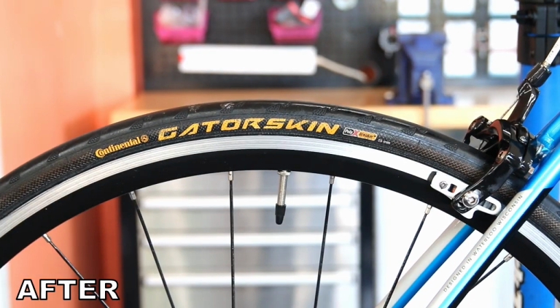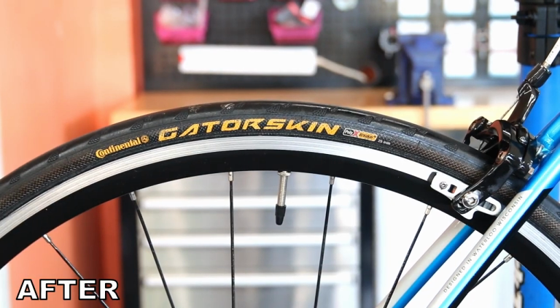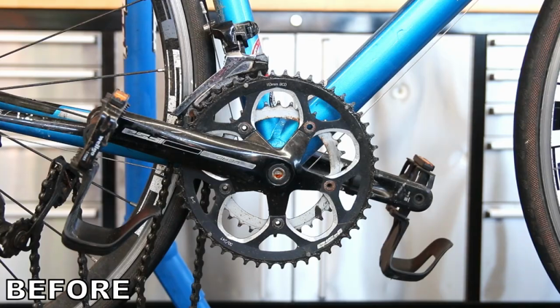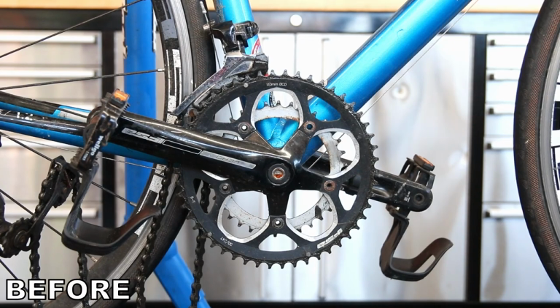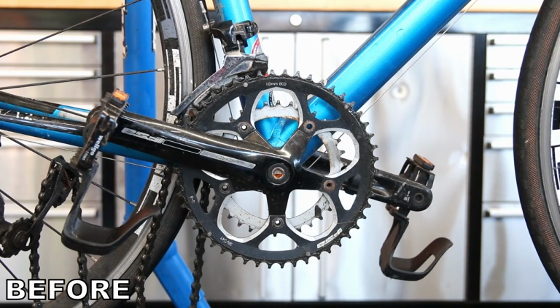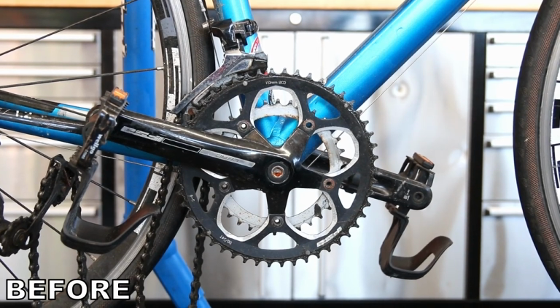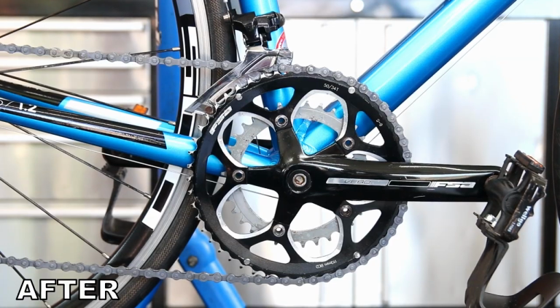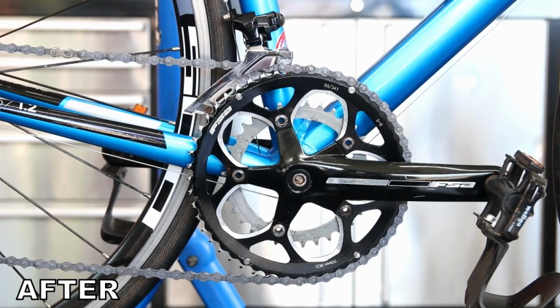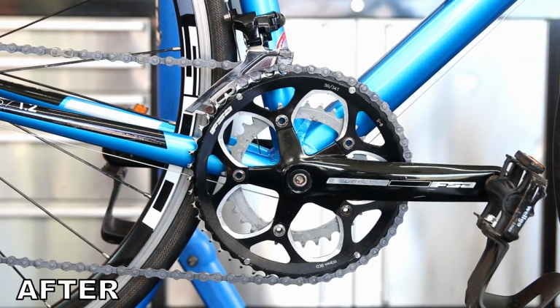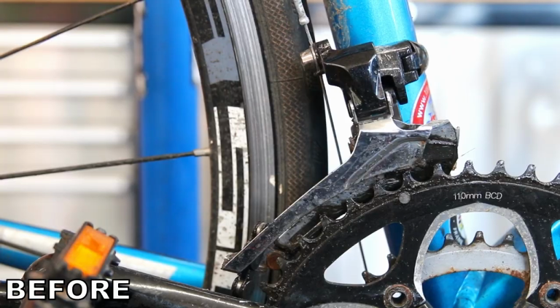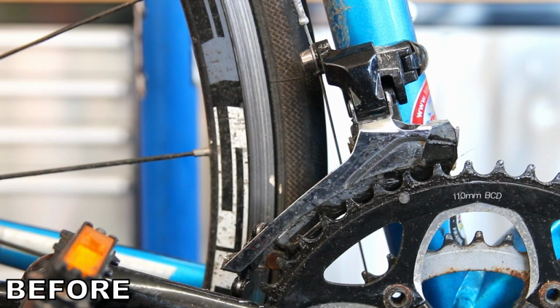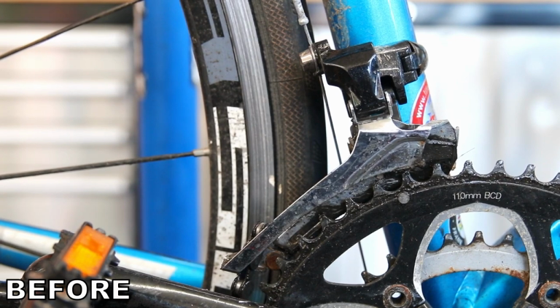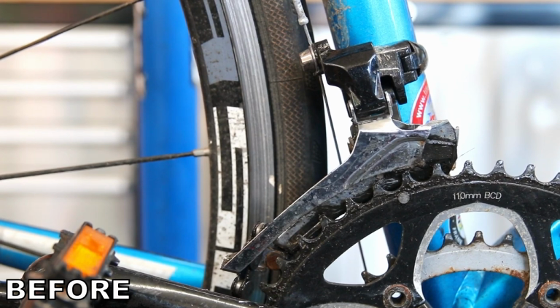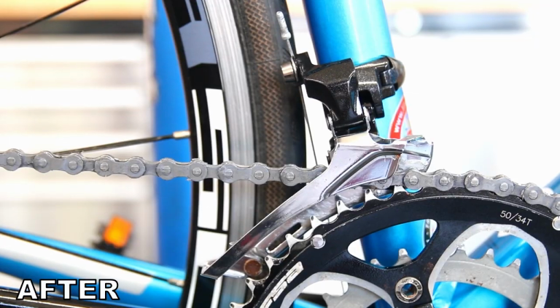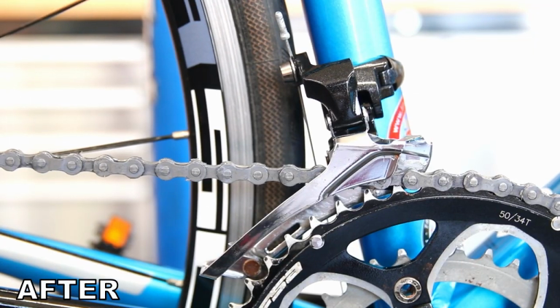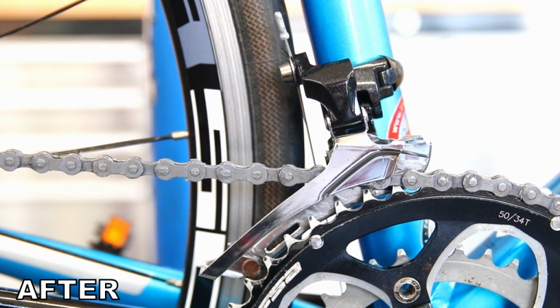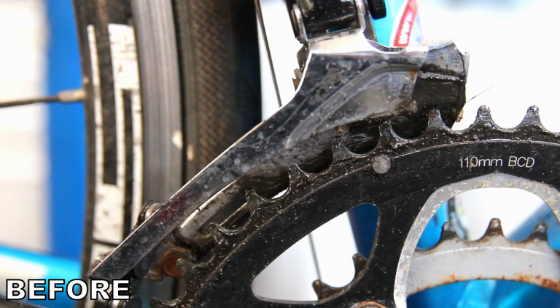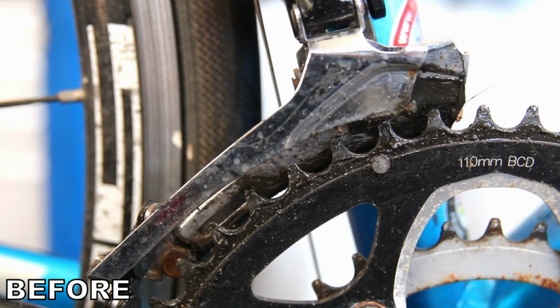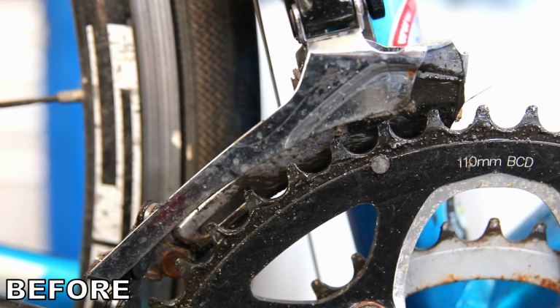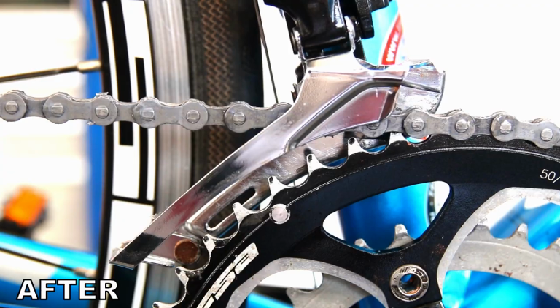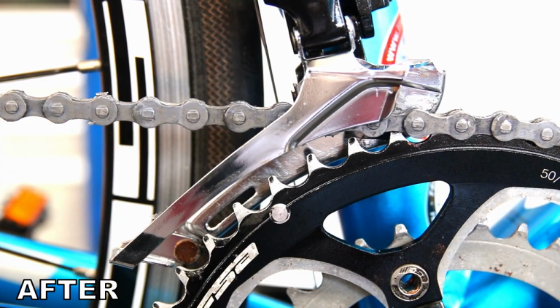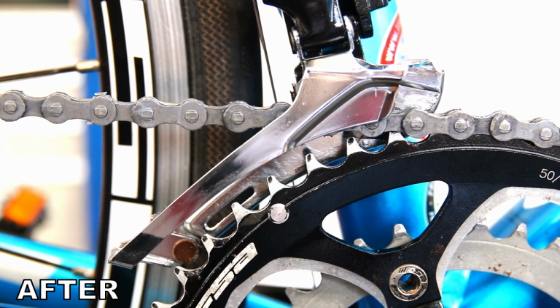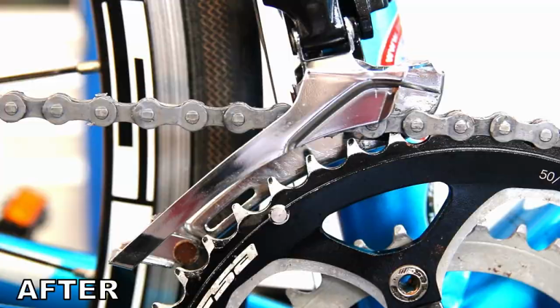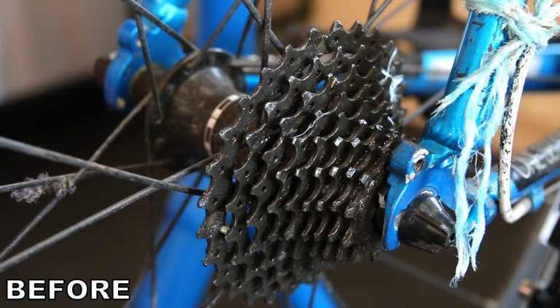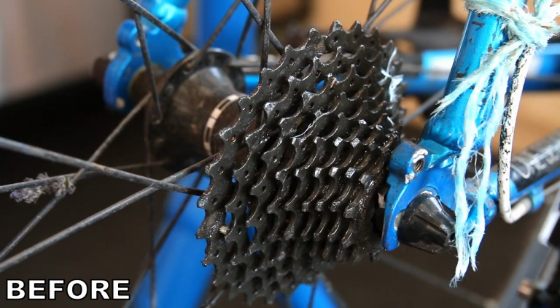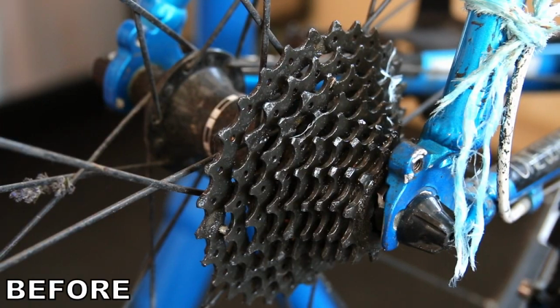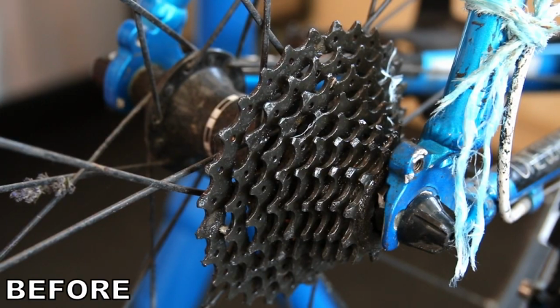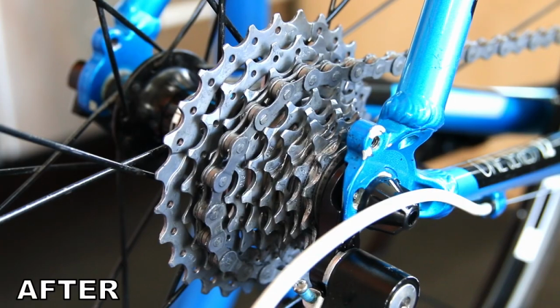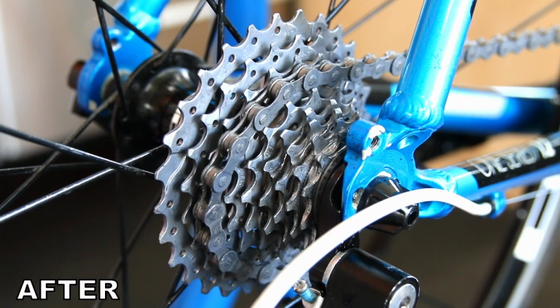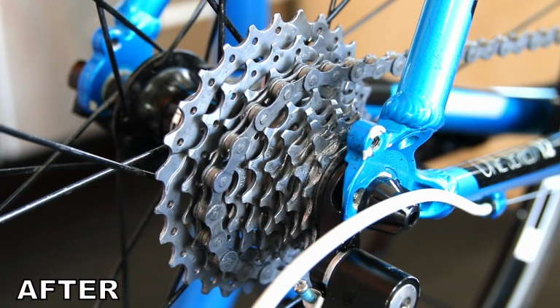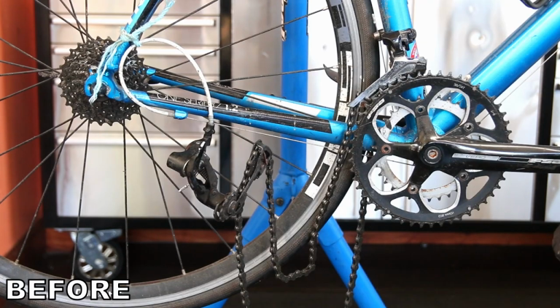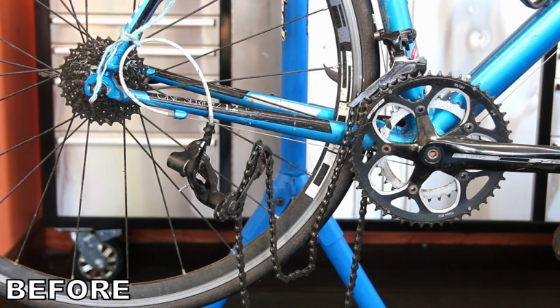As you can see from these before and afters, what a difference we've made to this bike. Thanks for watching — hit the like button, hit the subscribe button if you're not already subscribed, please leave a comment below, and we'll see you next week.